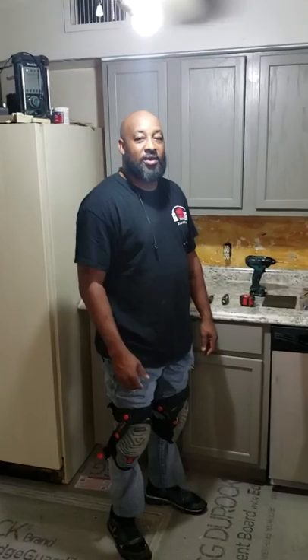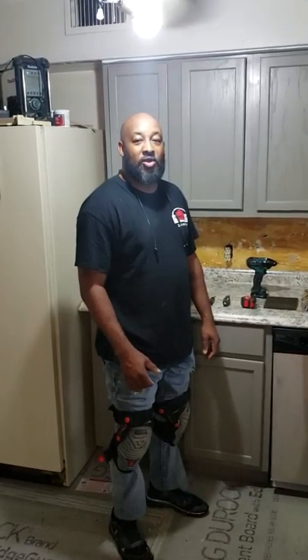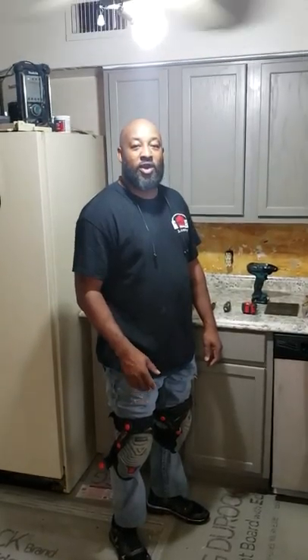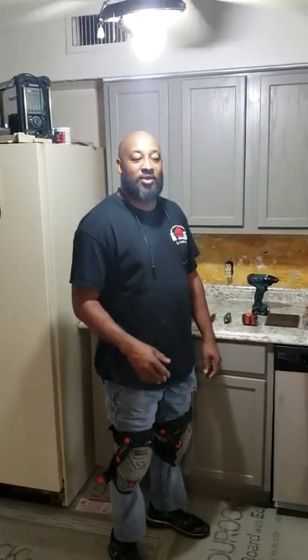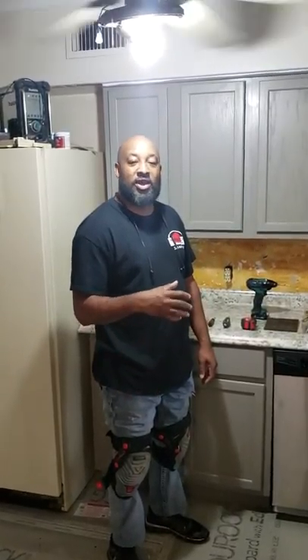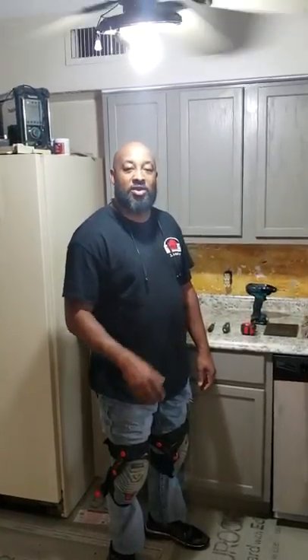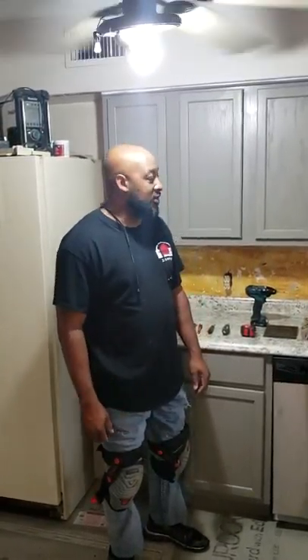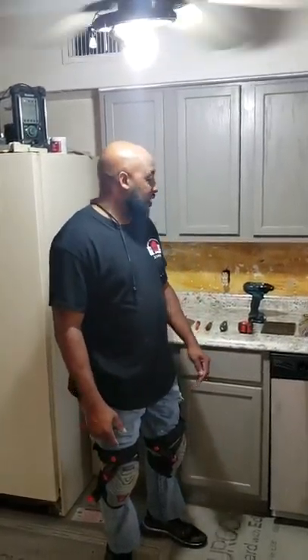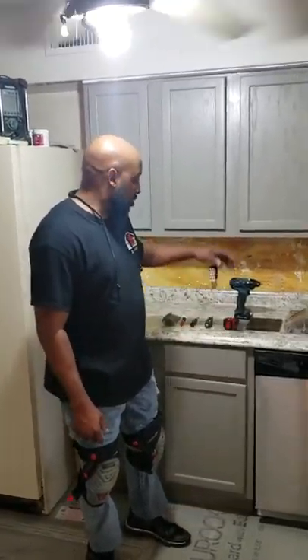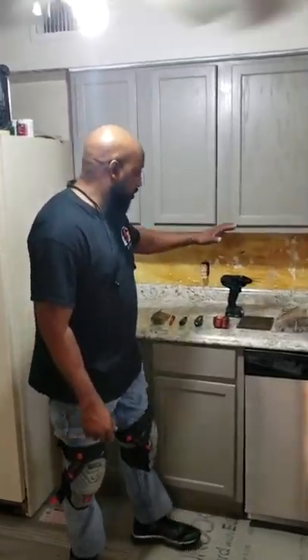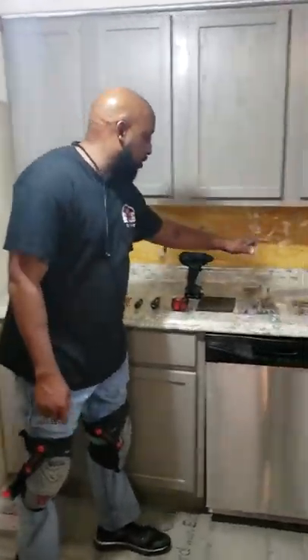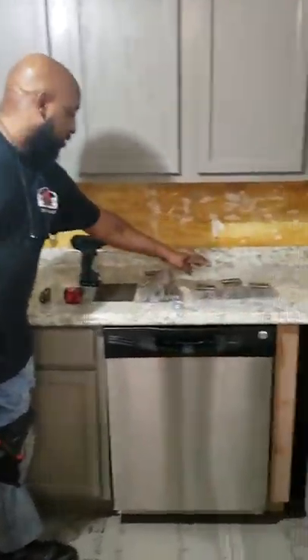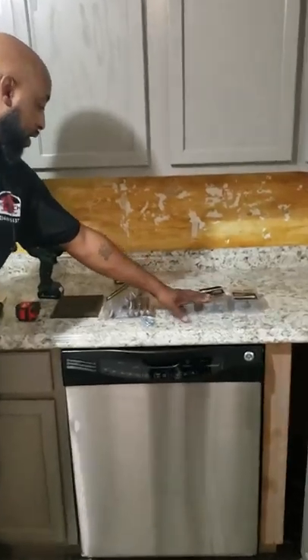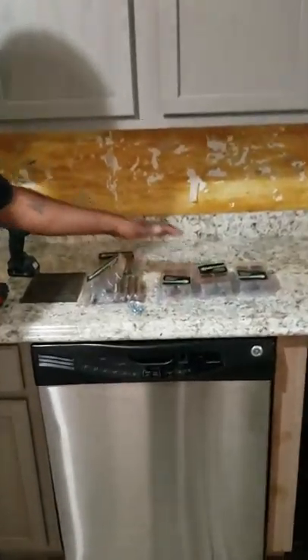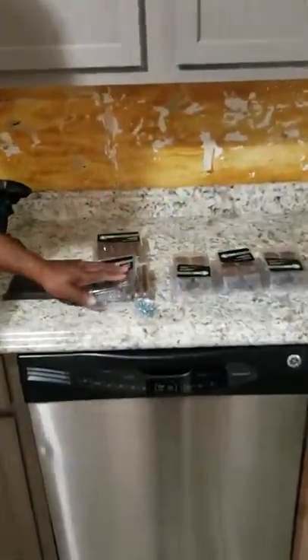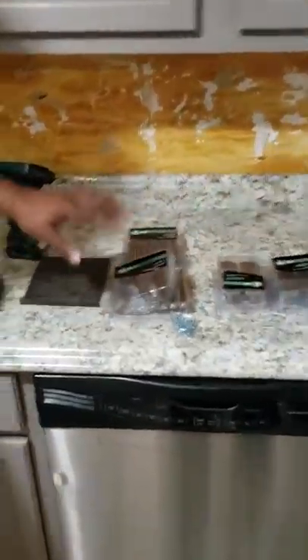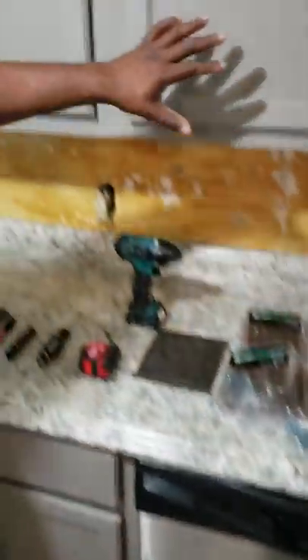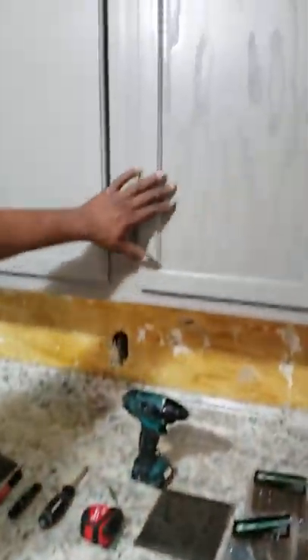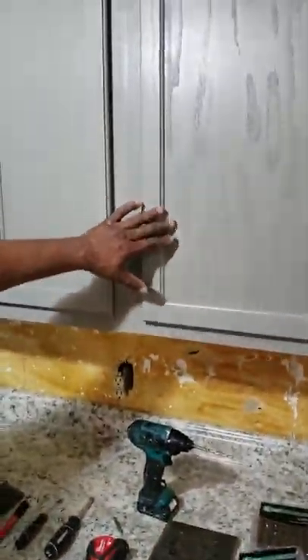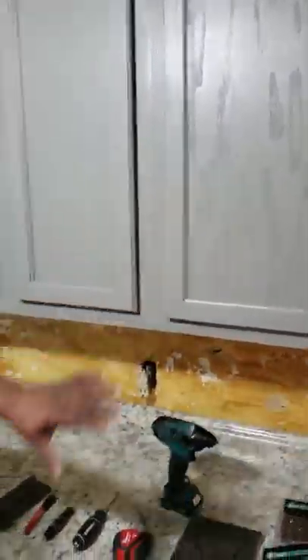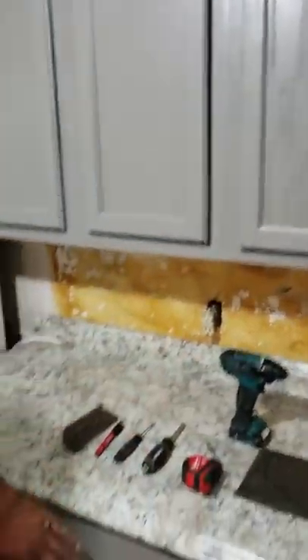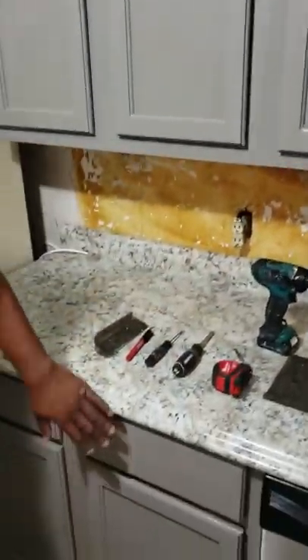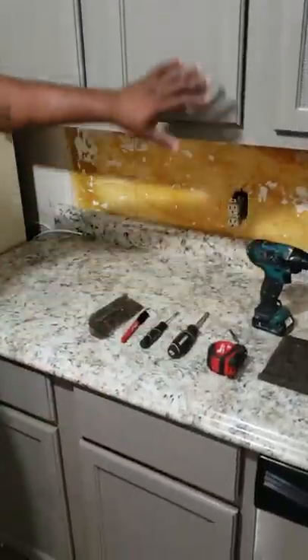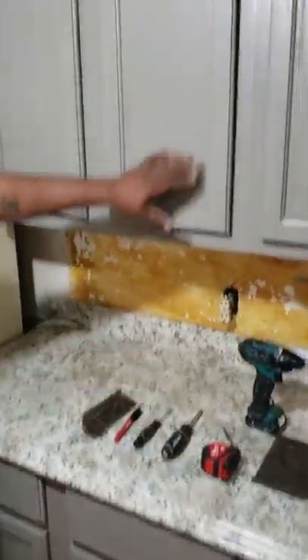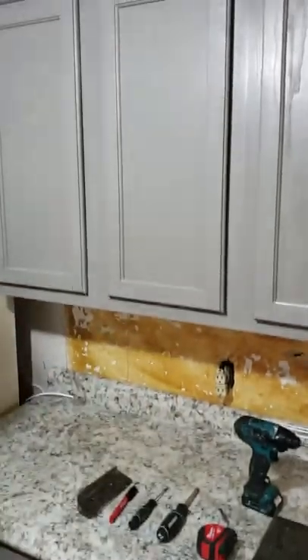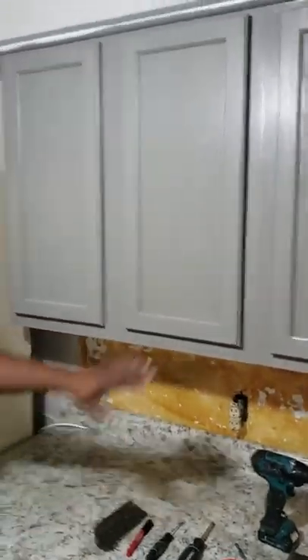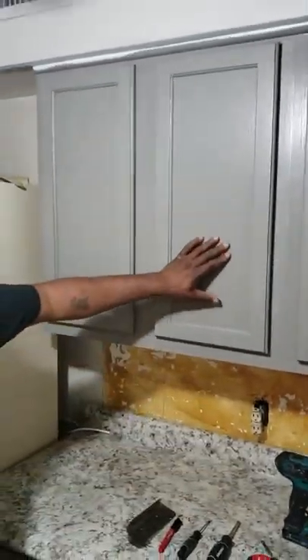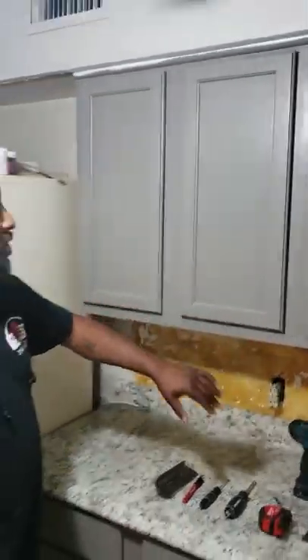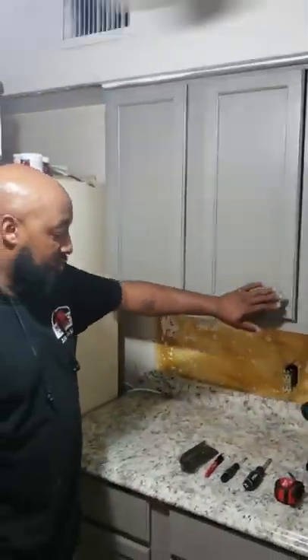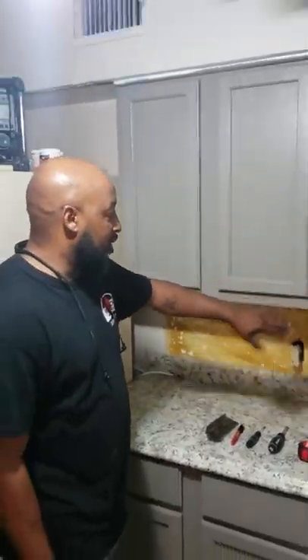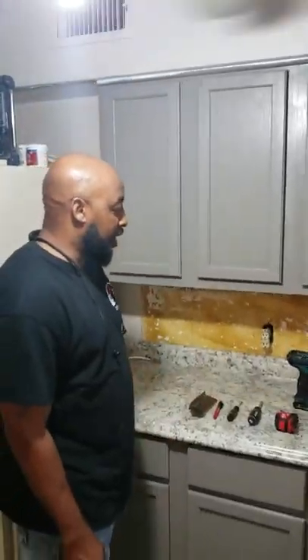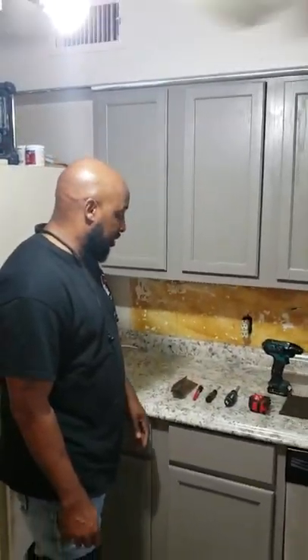Hello, this is Frank, Home Take Handyman Service again. Today we're going to be putting knobs and handles on these kitchen cabinets that we installed last week. Gave enough time to dry, so now we can go ahead and put the knobs on there.